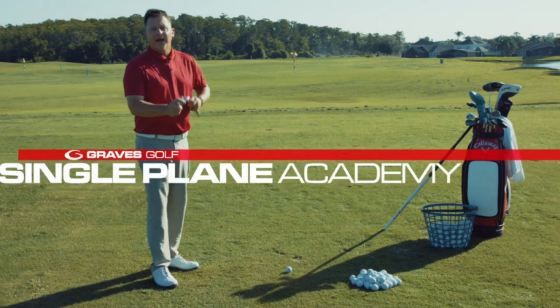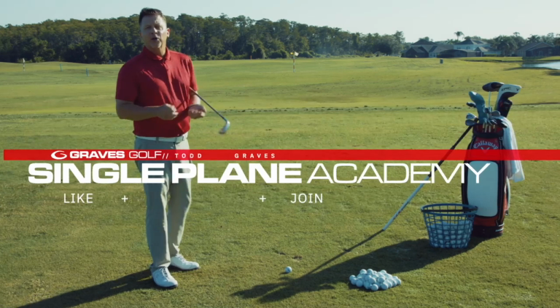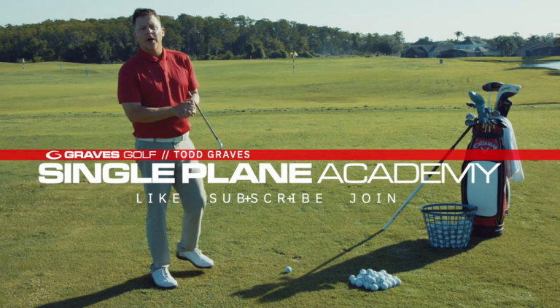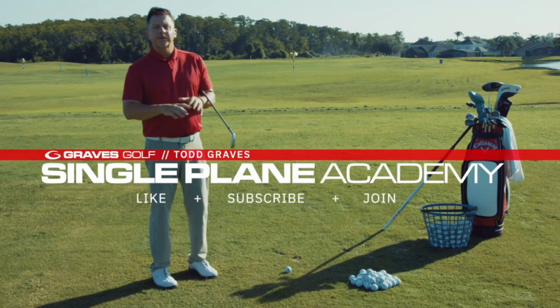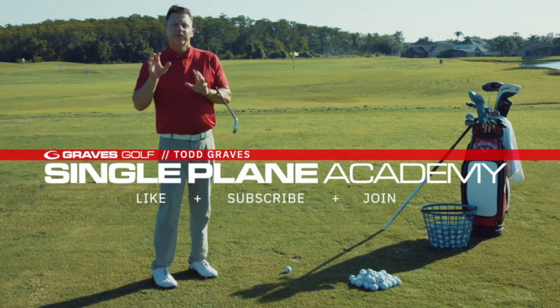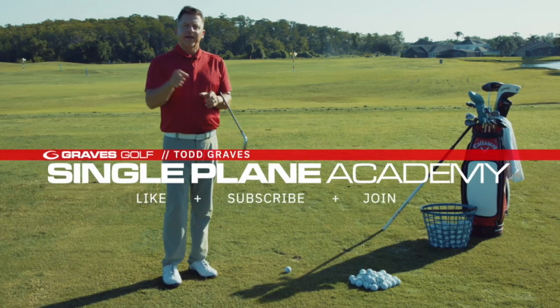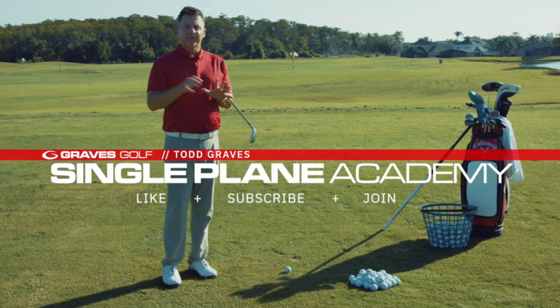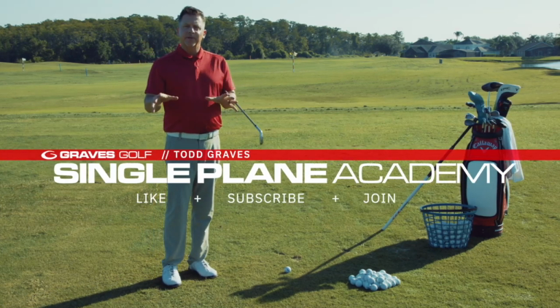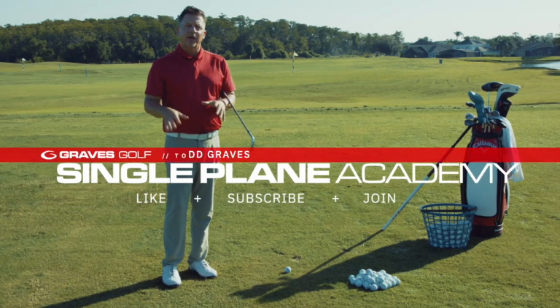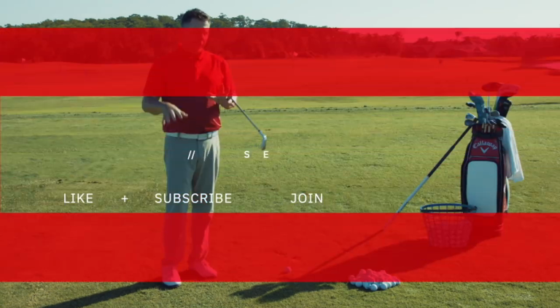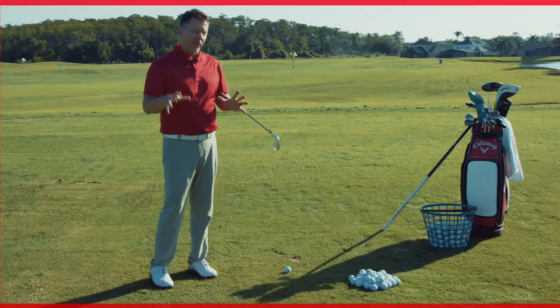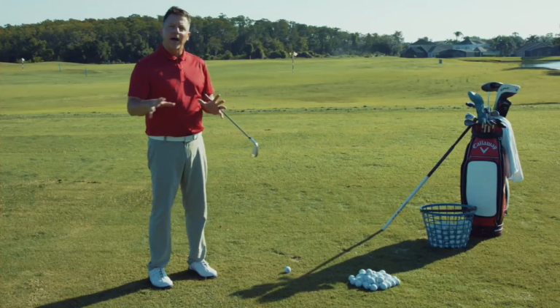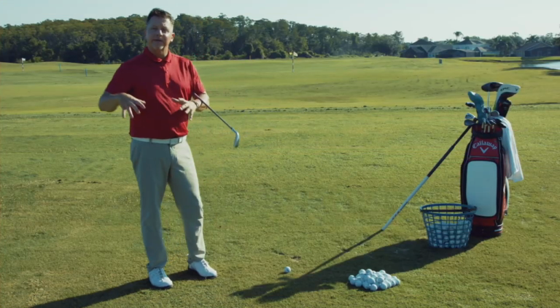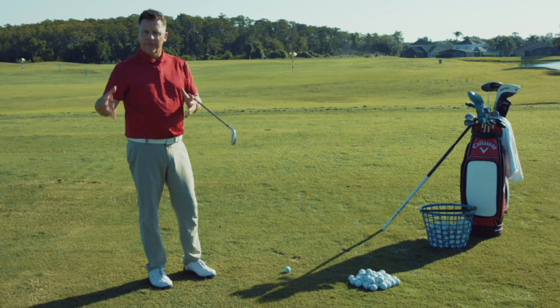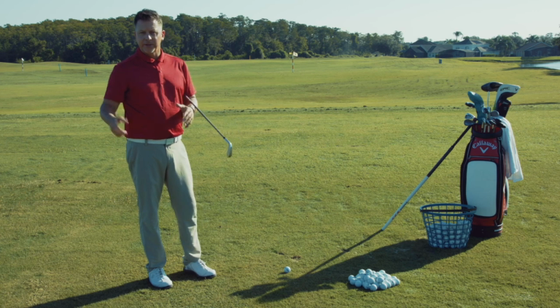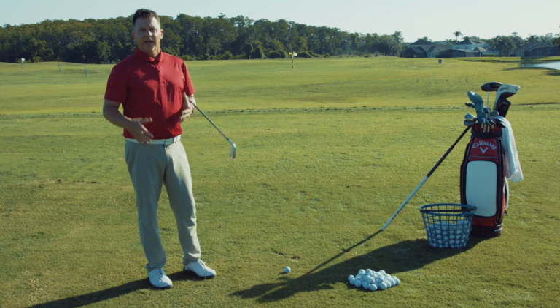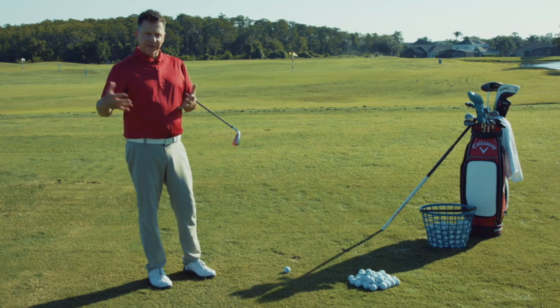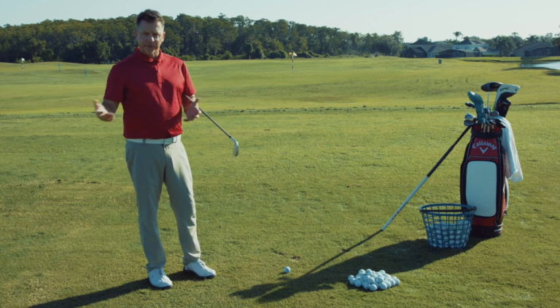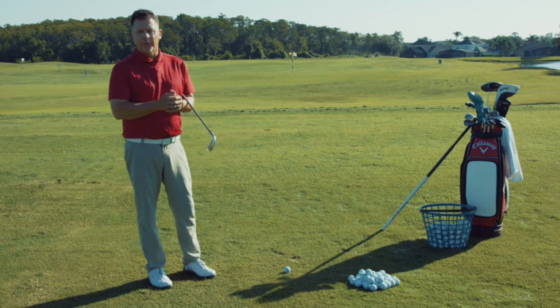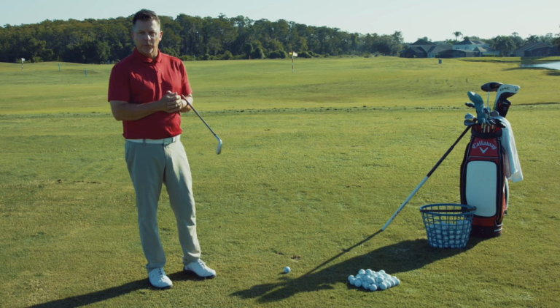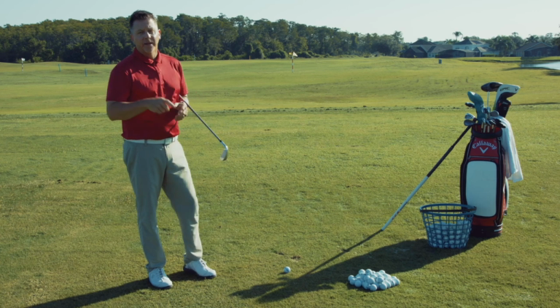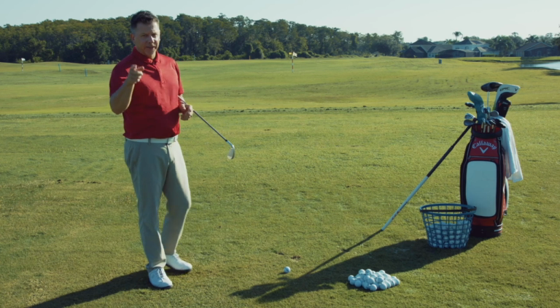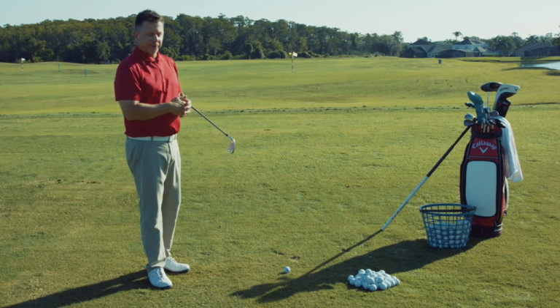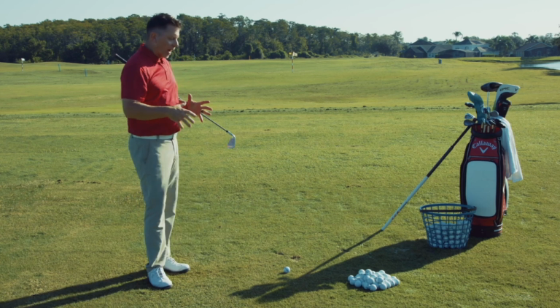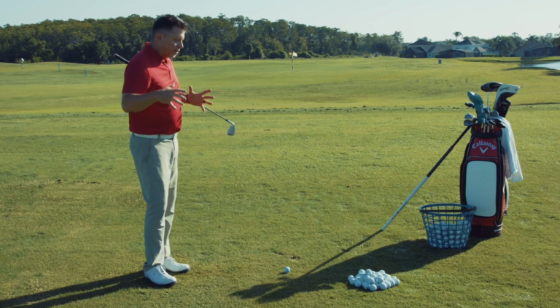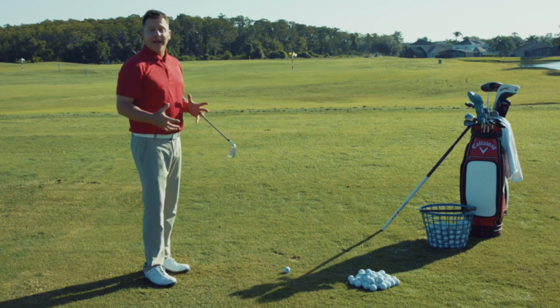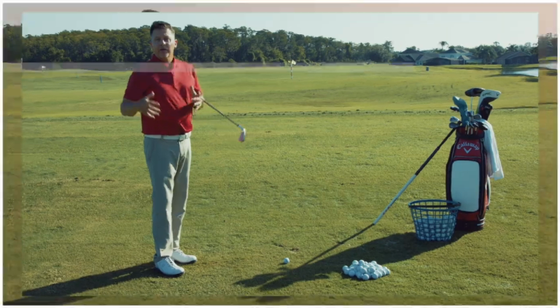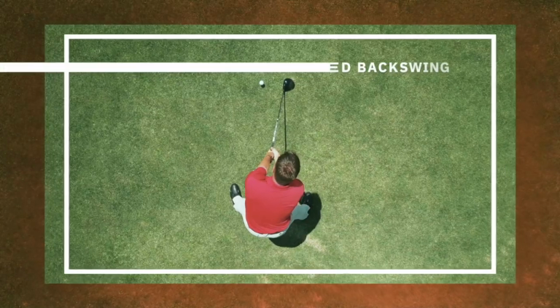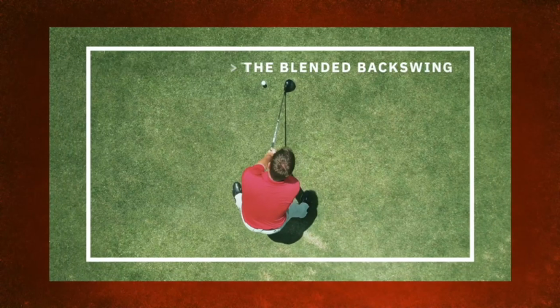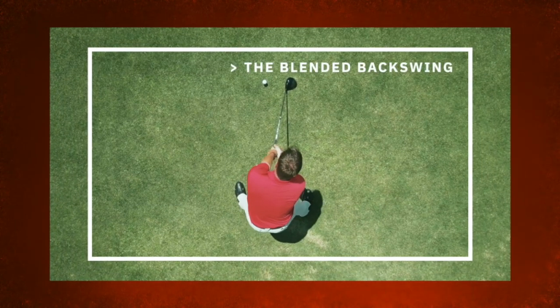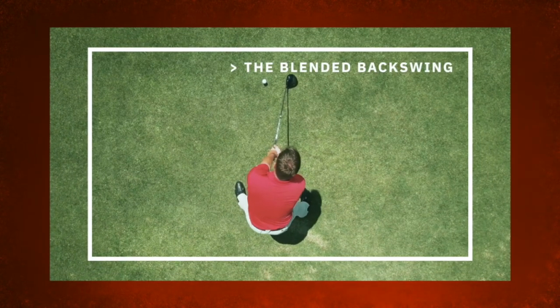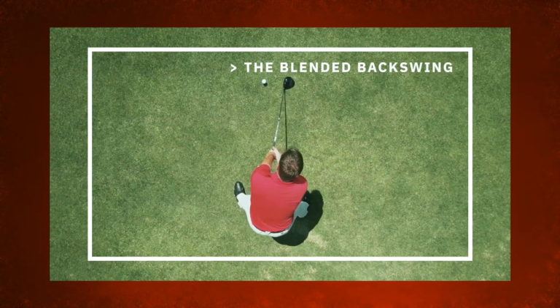Hey, single-plane golfers. Don't forget to subscribe to the channel. I'm going to be covering a lot of information about the simple single-plane swing. Make sure you subscribe. Today we're going to discuss the backswing.